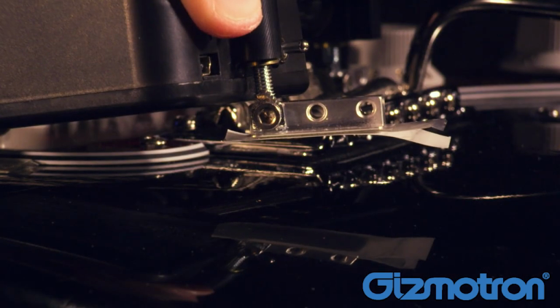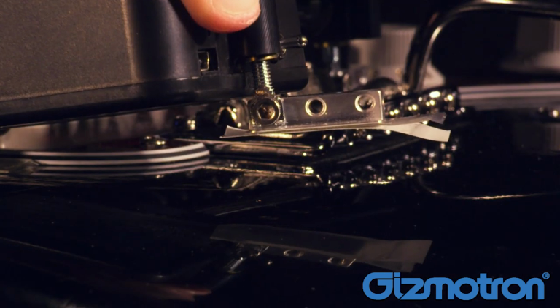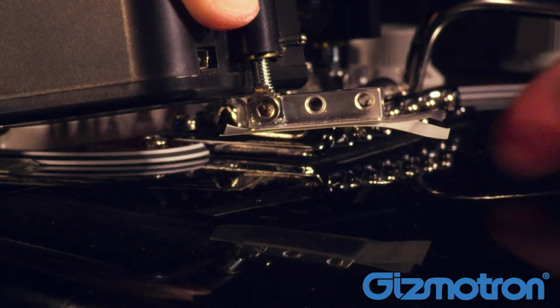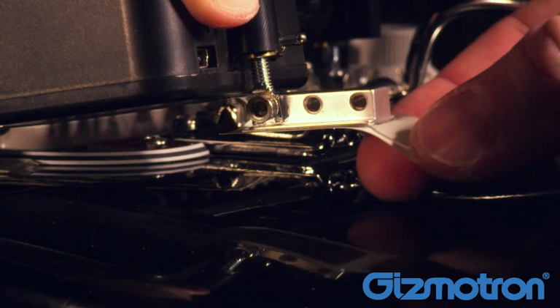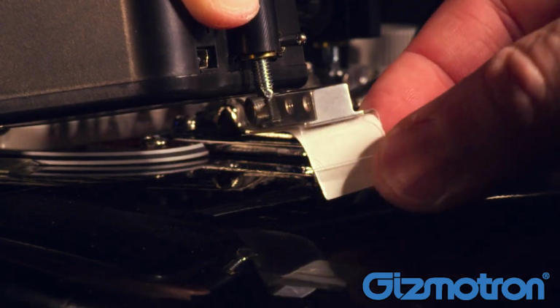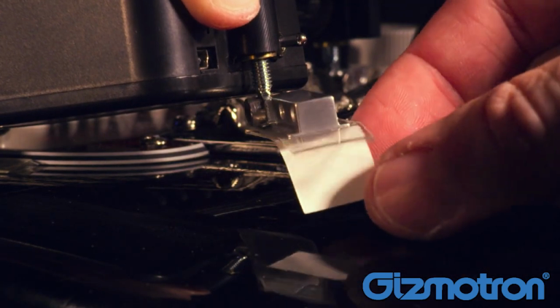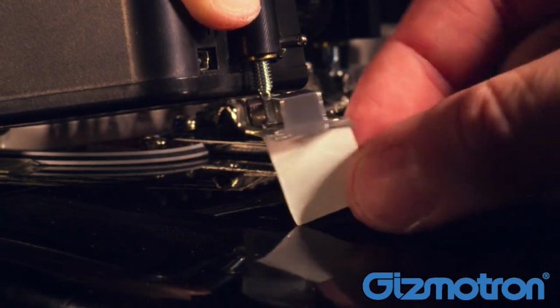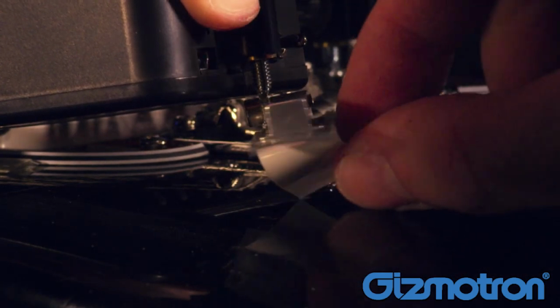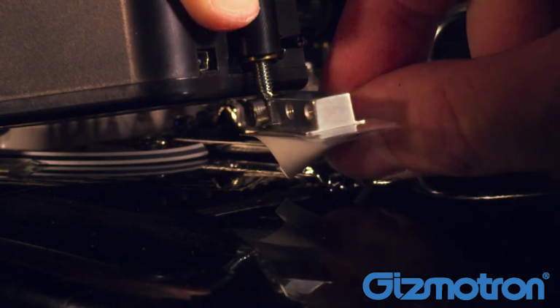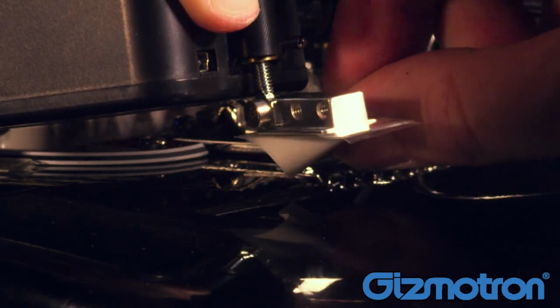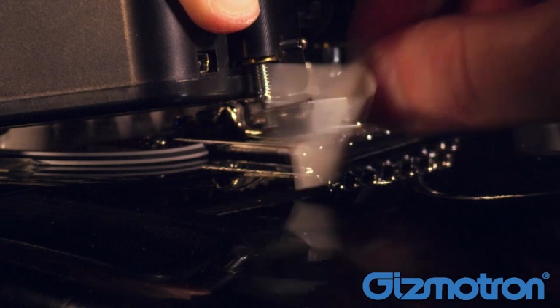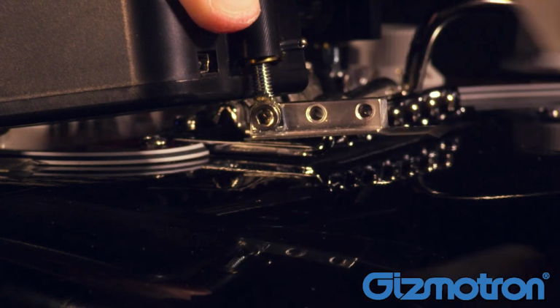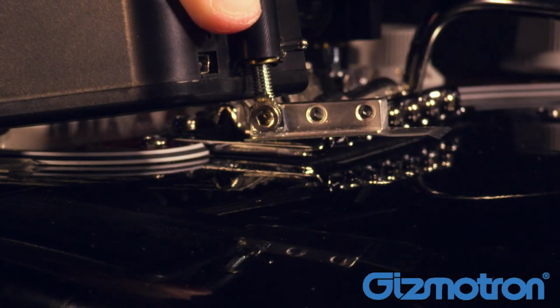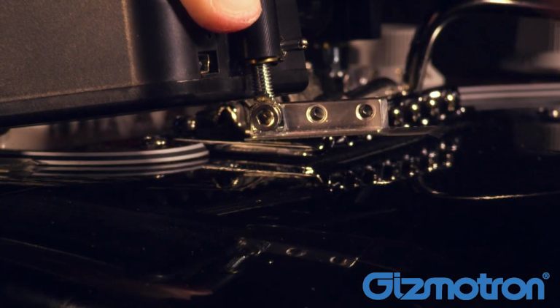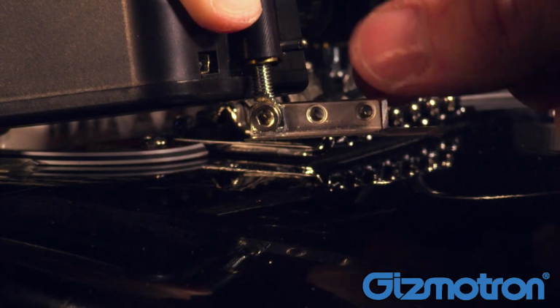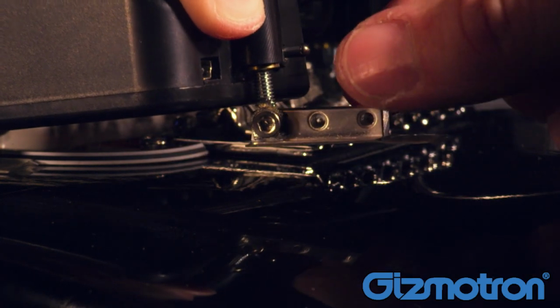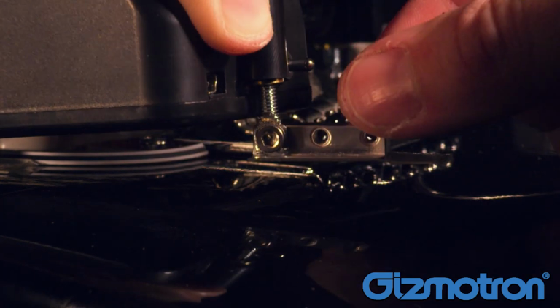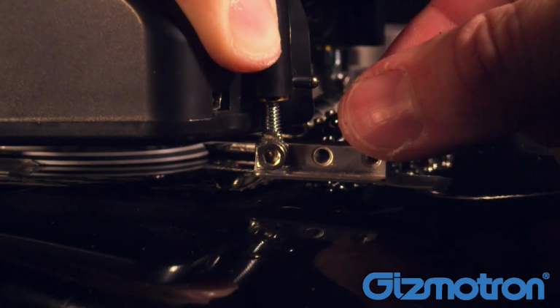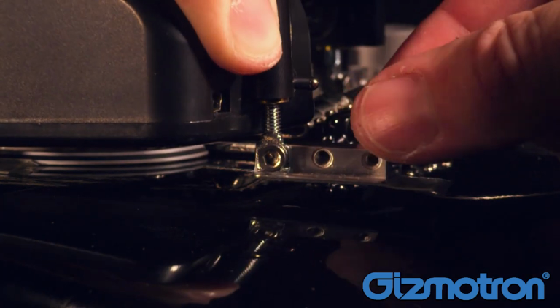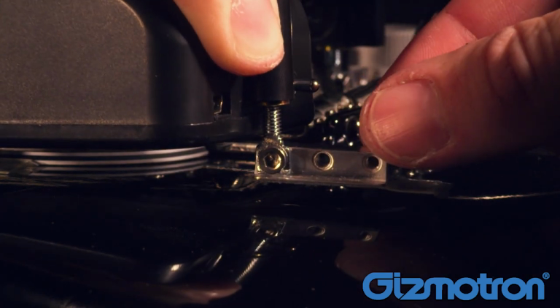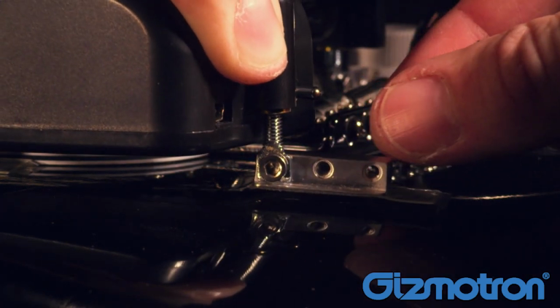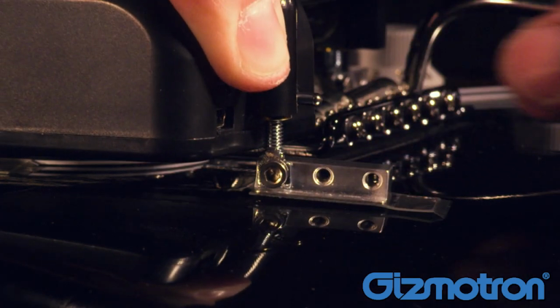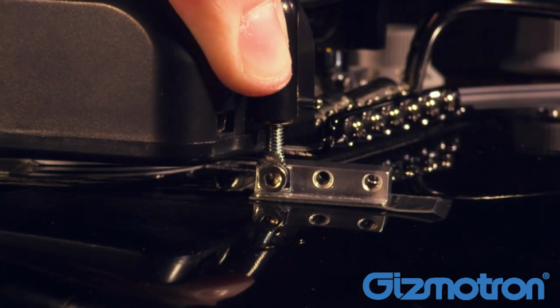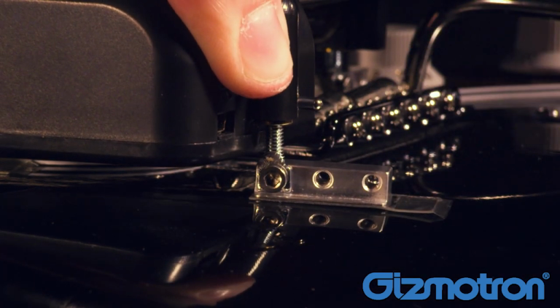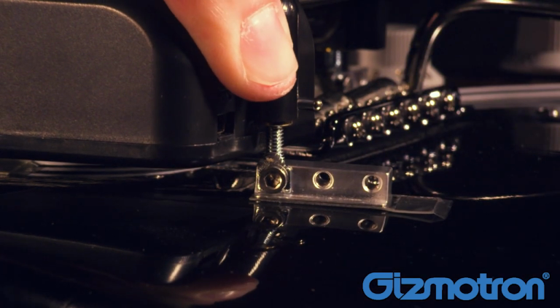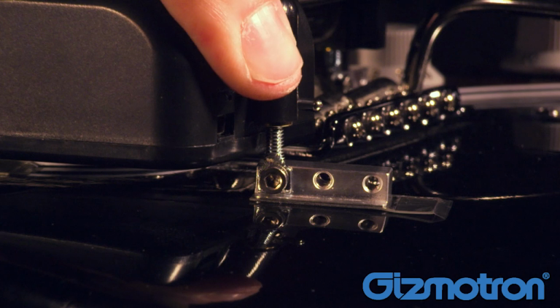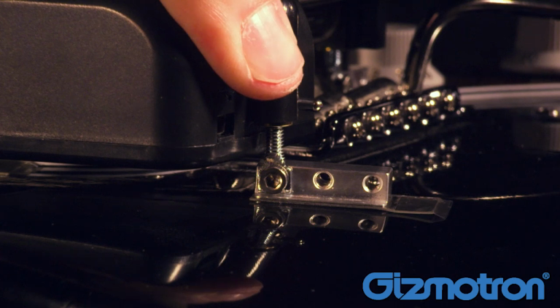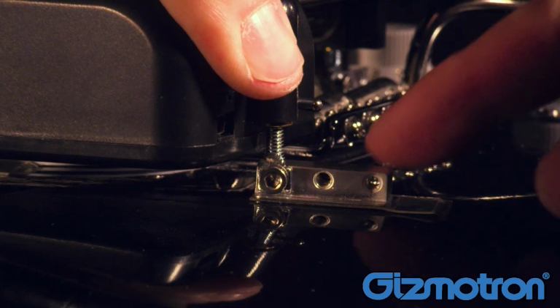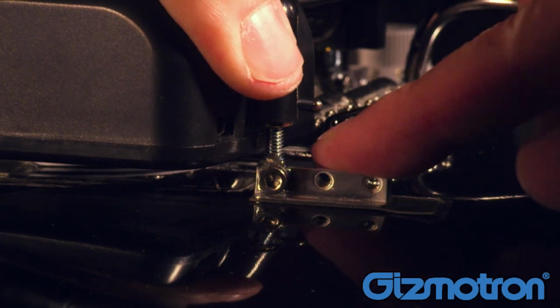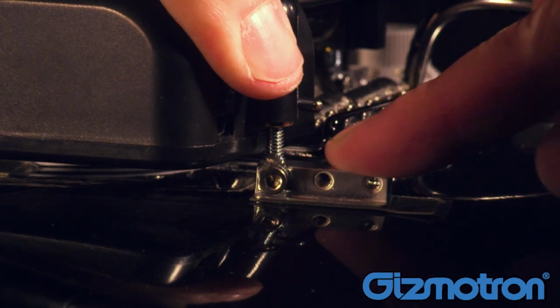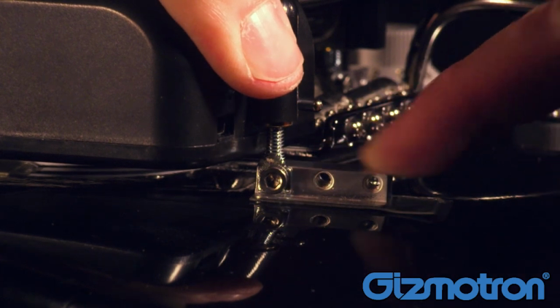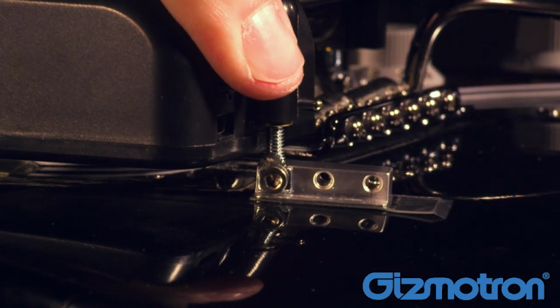Remove the paper backing from the last mounting pad and attach it to the guitar. Position the pad on a flat area of the body and make sure the screw is in an accessible position.